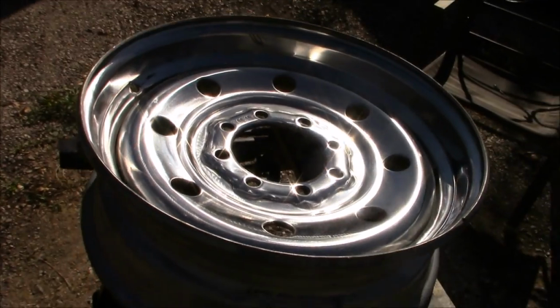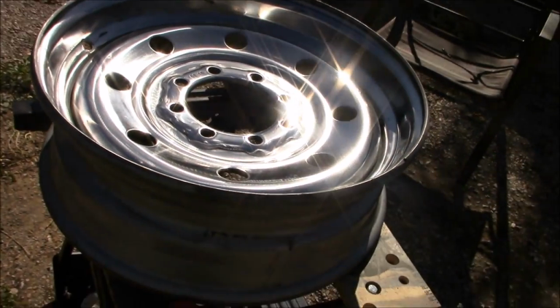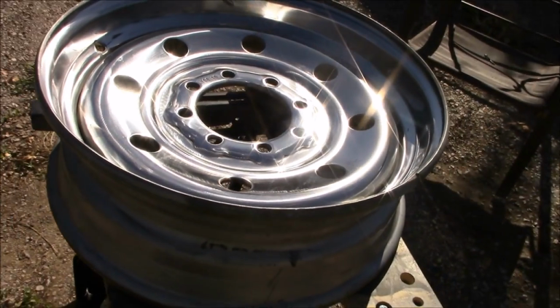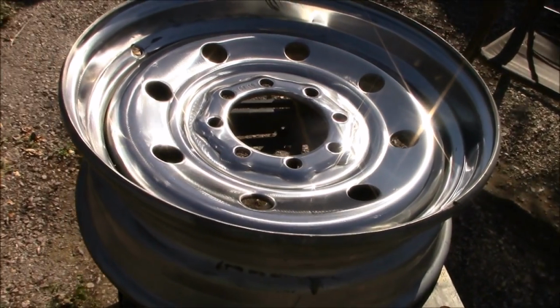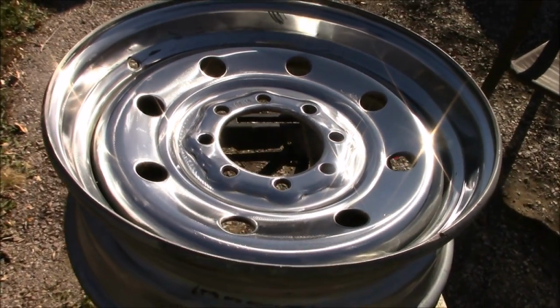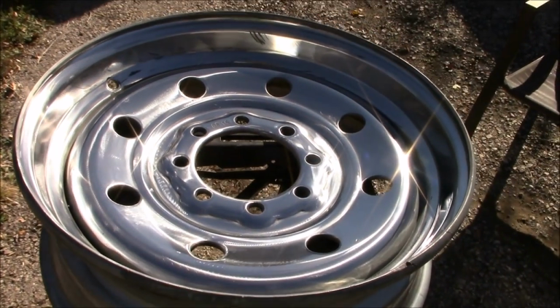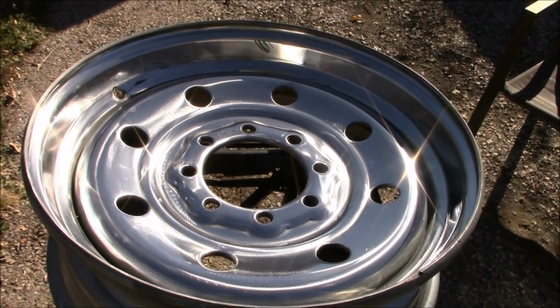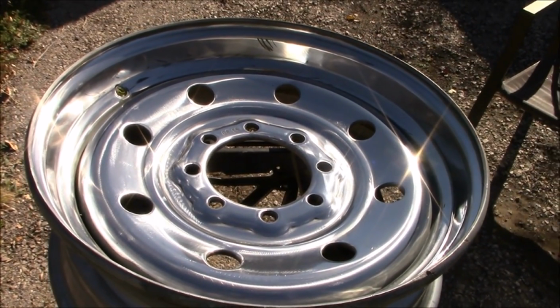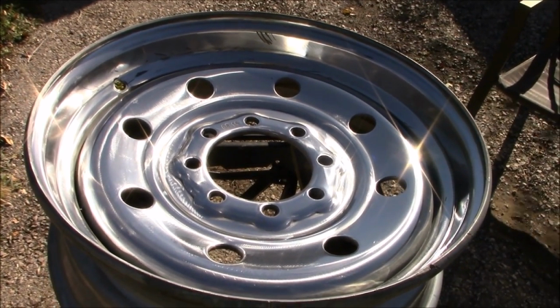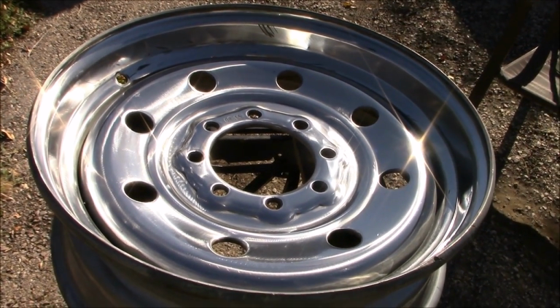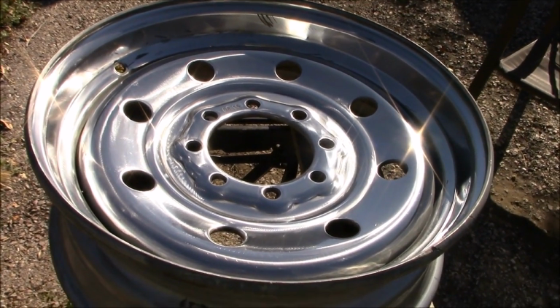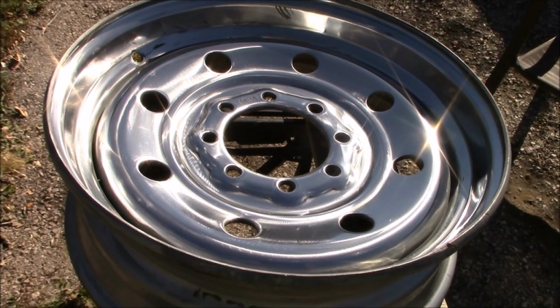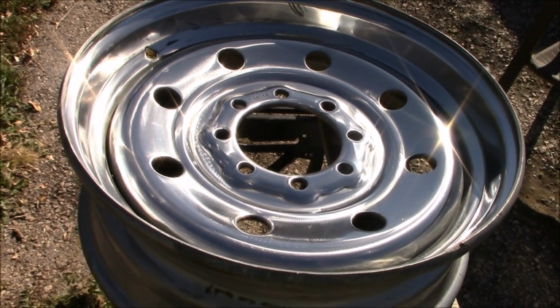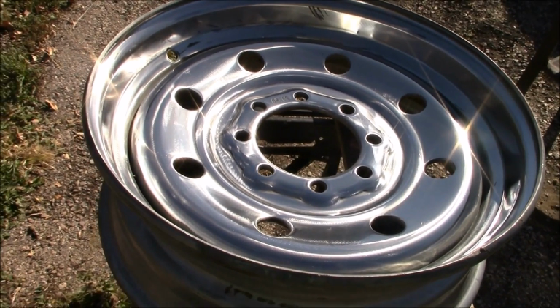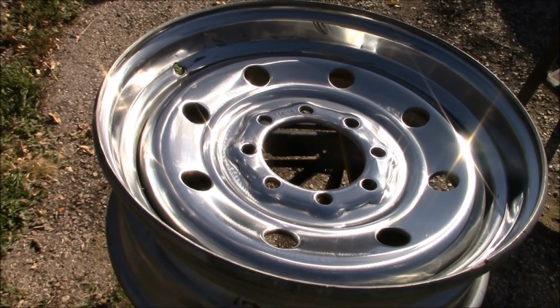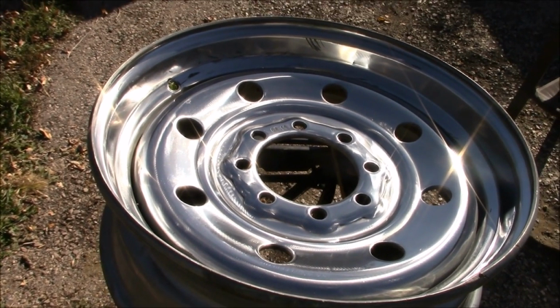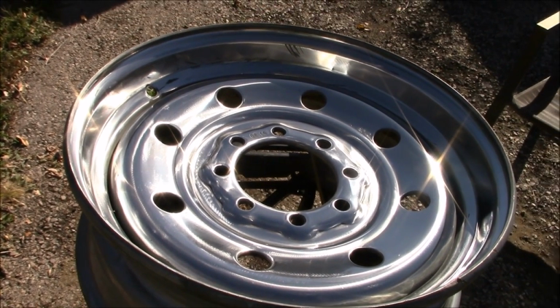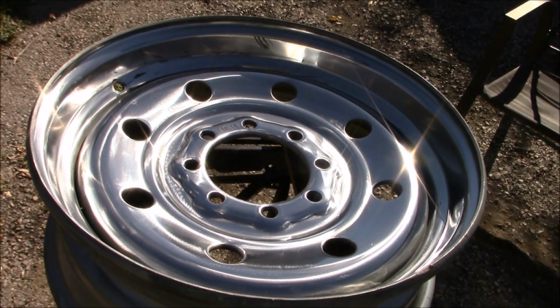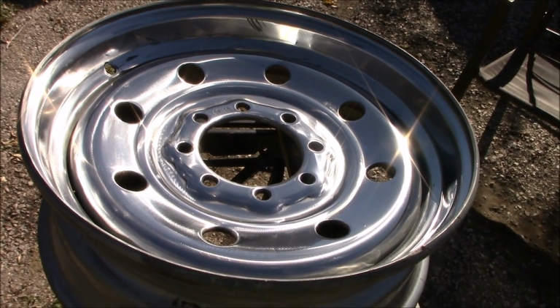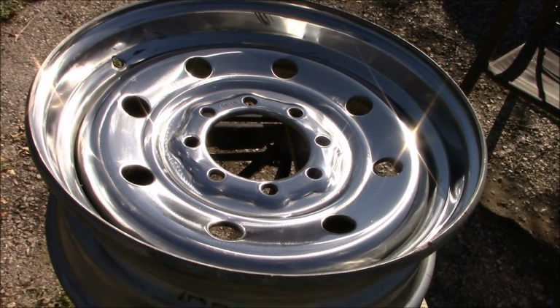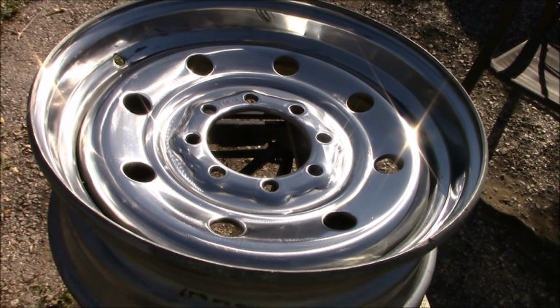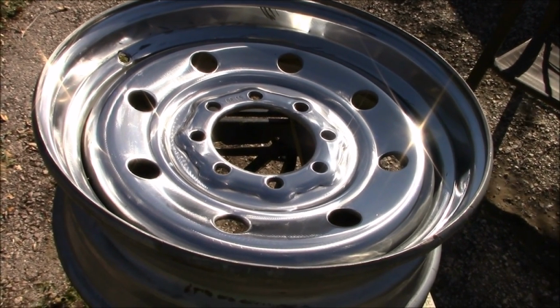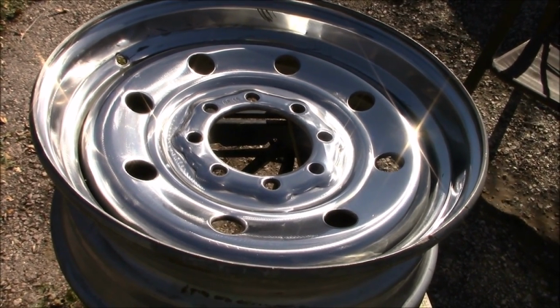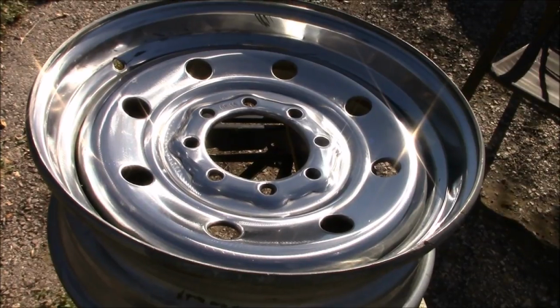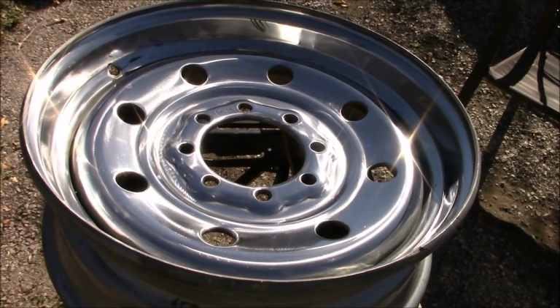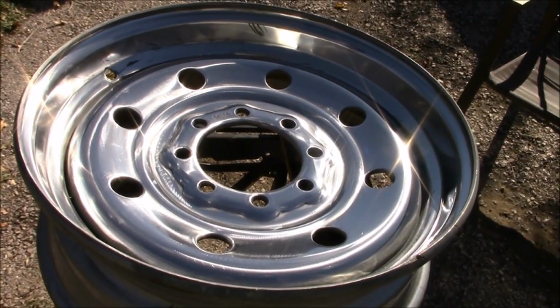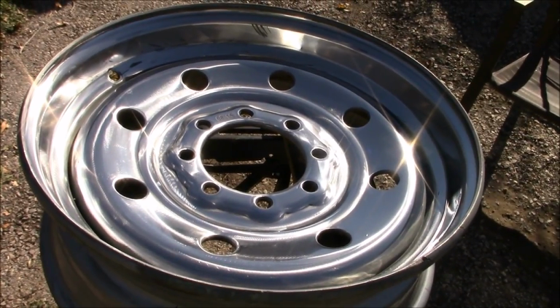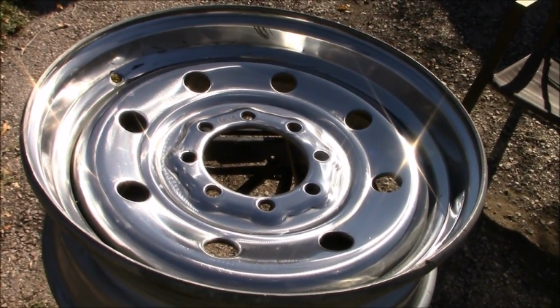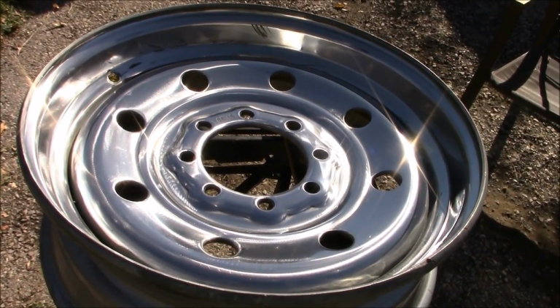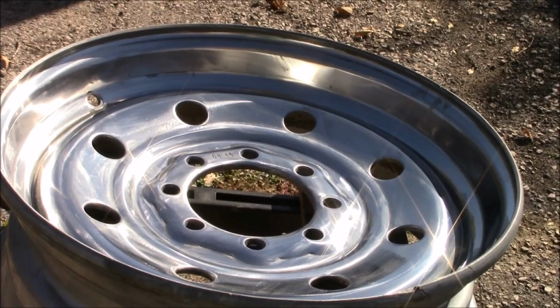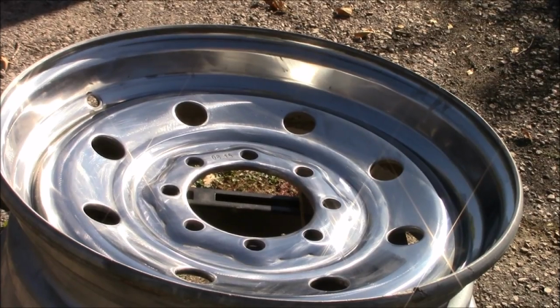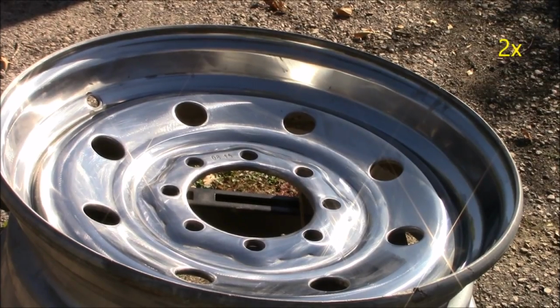Now we're all done sanding the rim. As you can see it's already really shiny. If you want, you can probably stop here and already get people turning their heads when they see your rim. But we still have another step — we've still got to polish it.